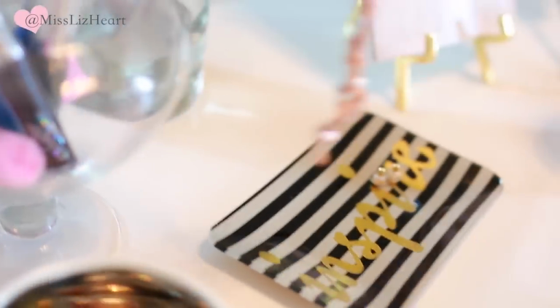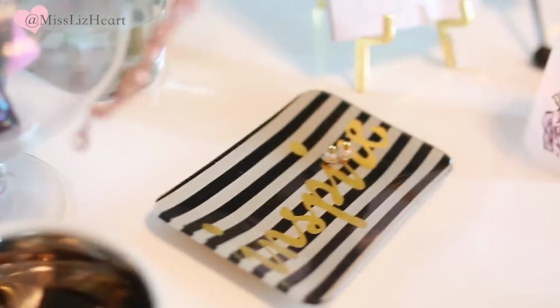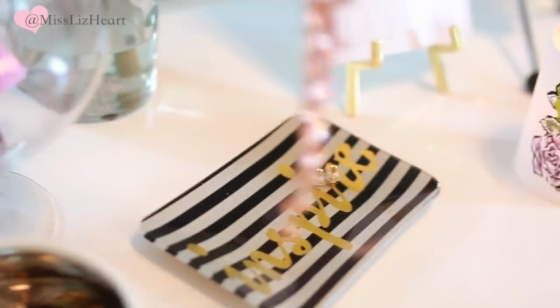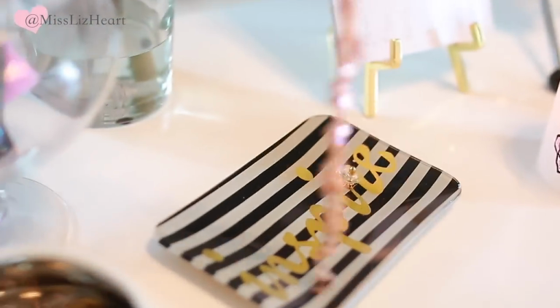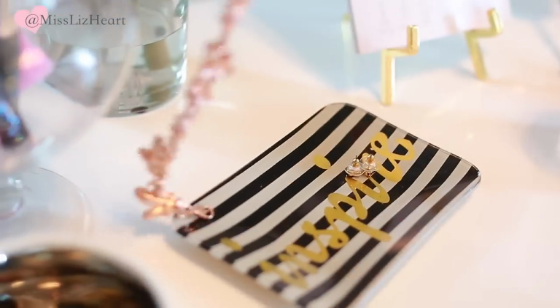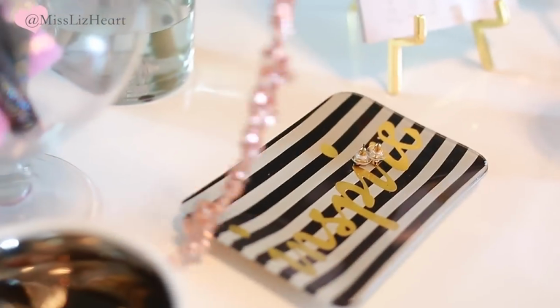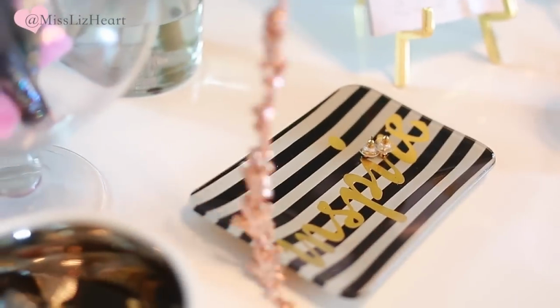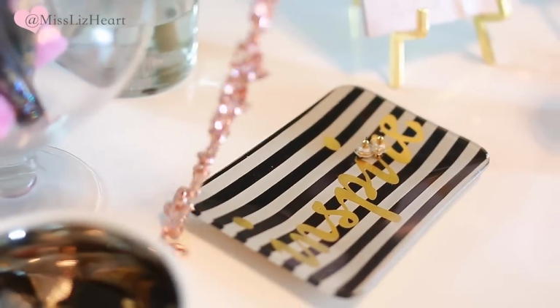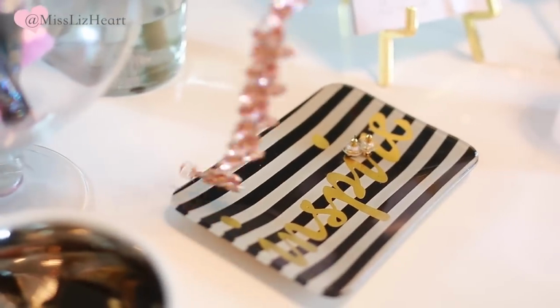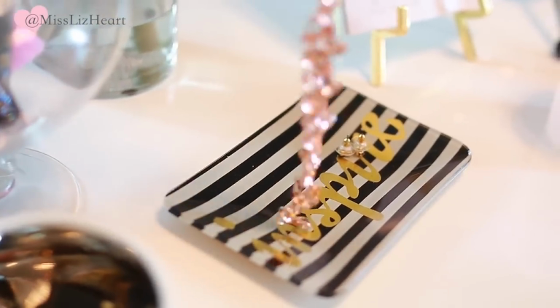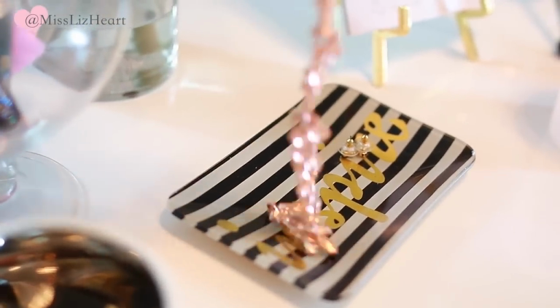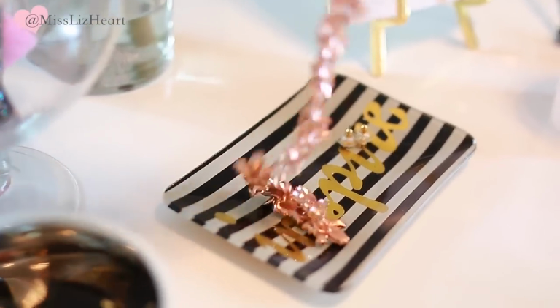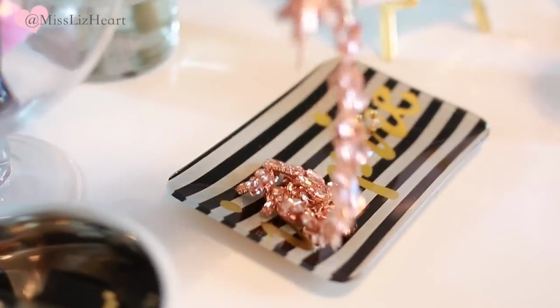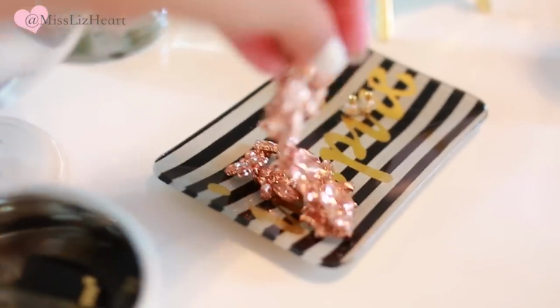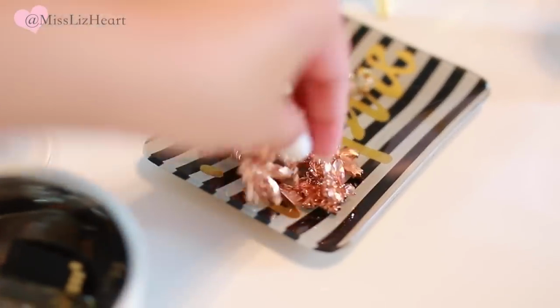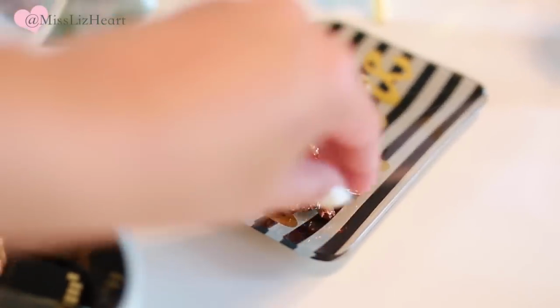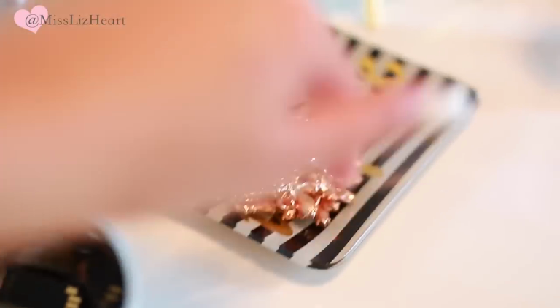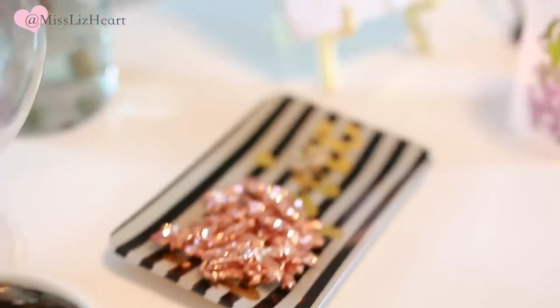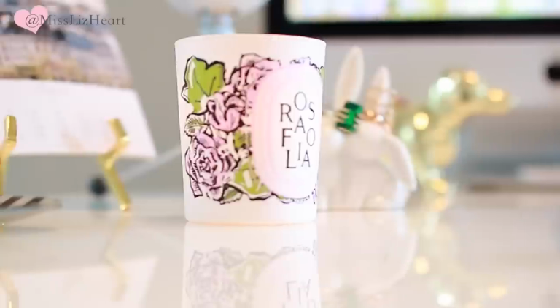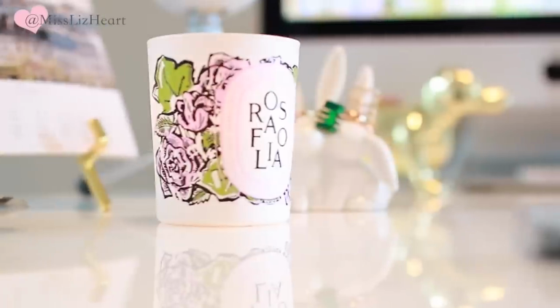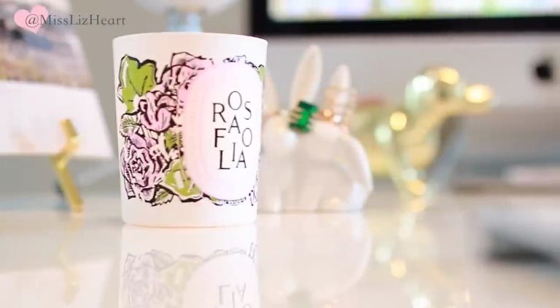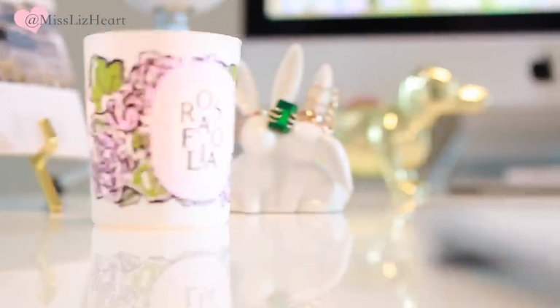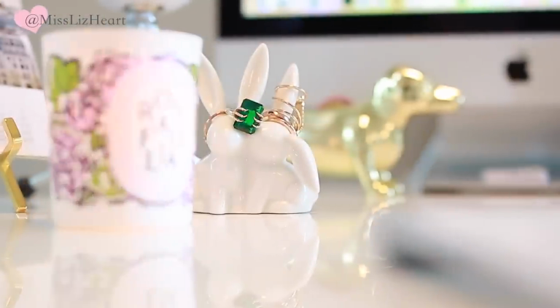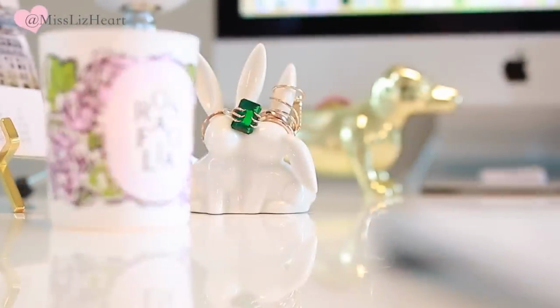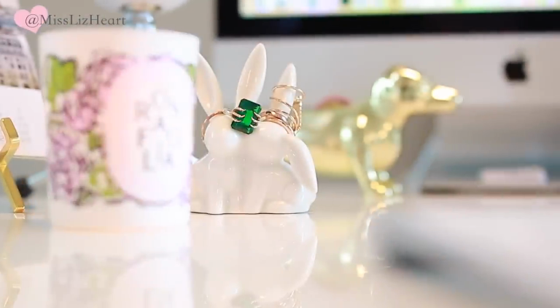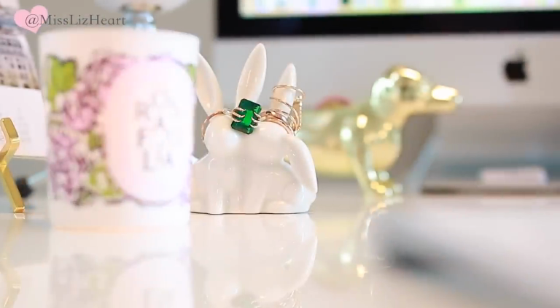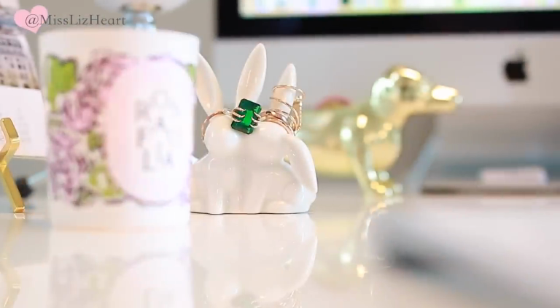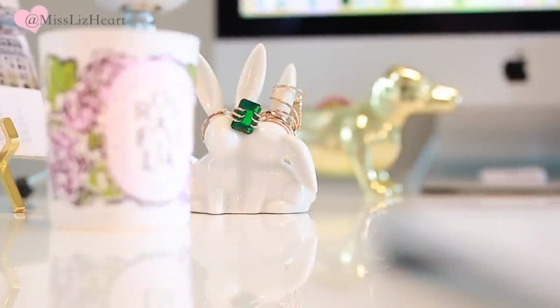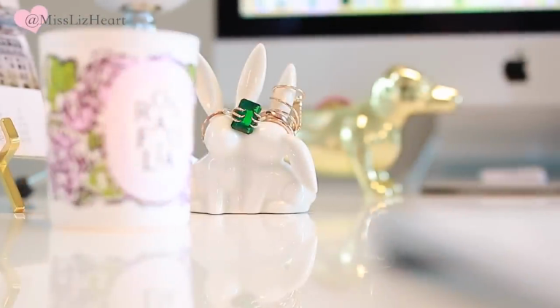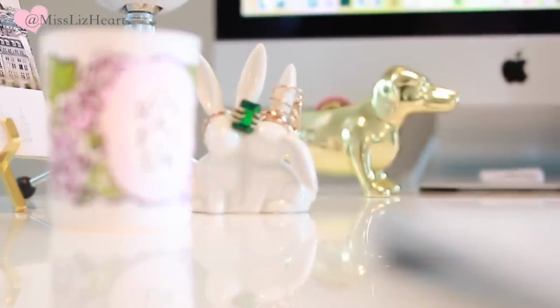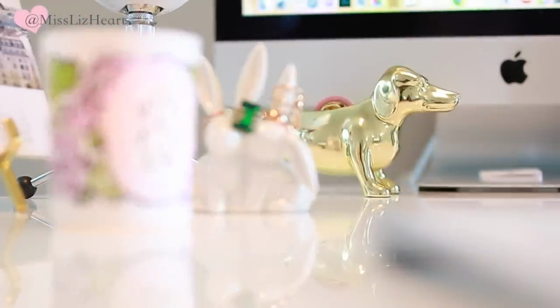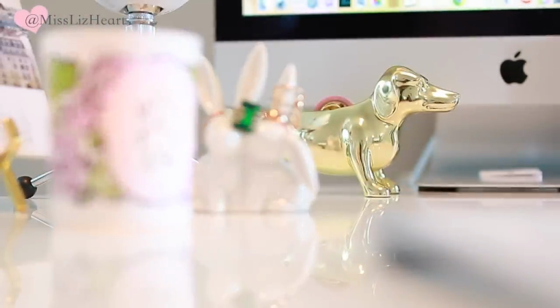Next to that I have the candle that I'm currently burning, which is by Diptyque, and I have this cute little ring holder that I got from Forever 21.